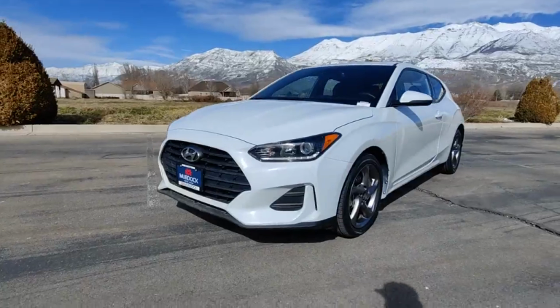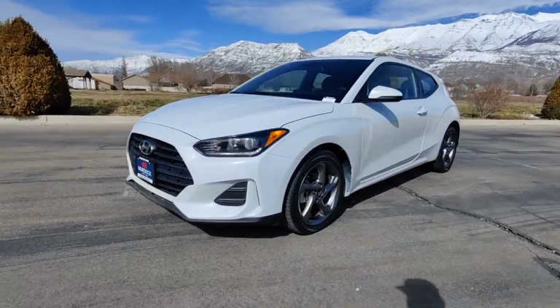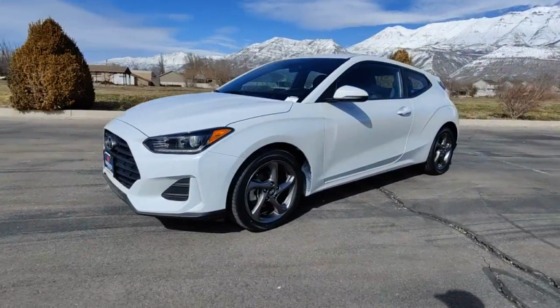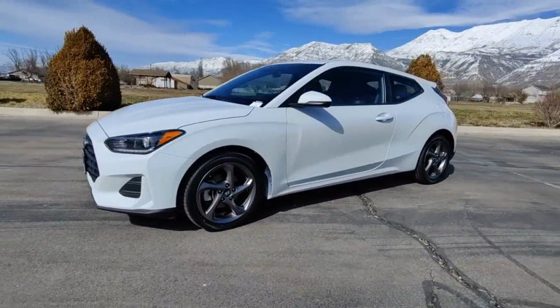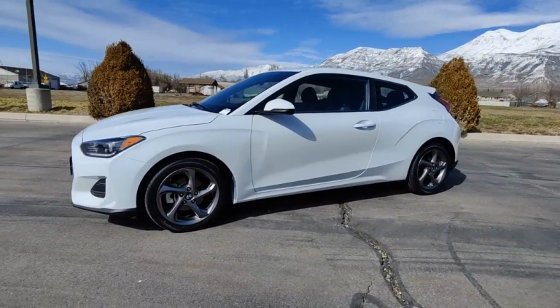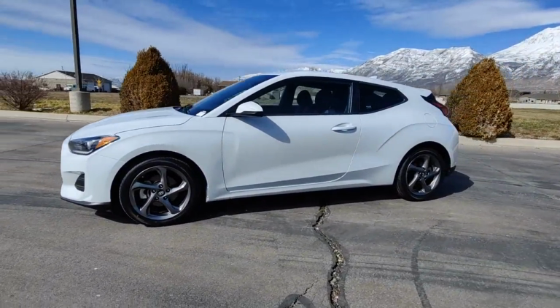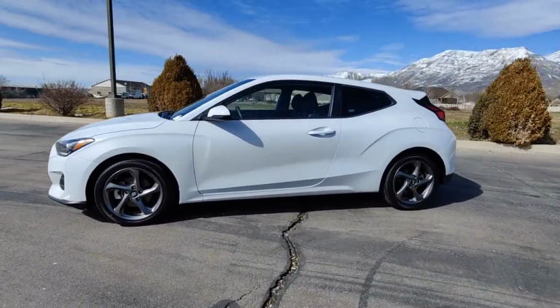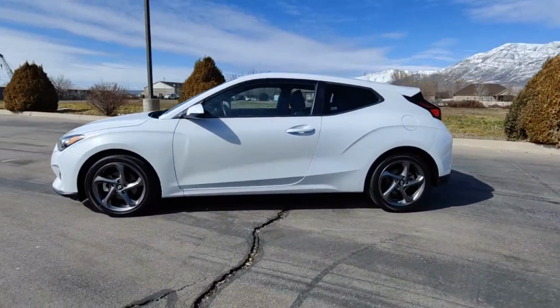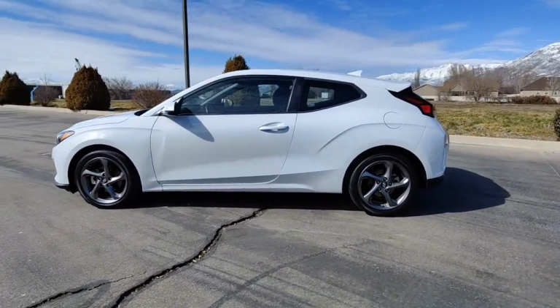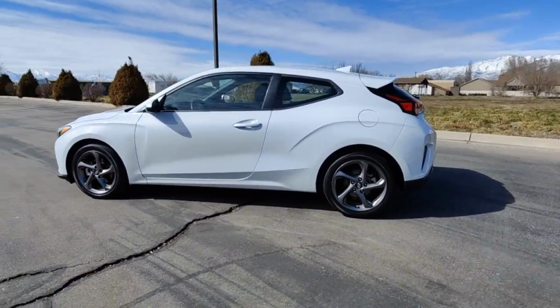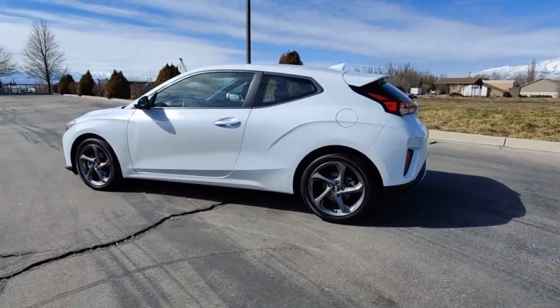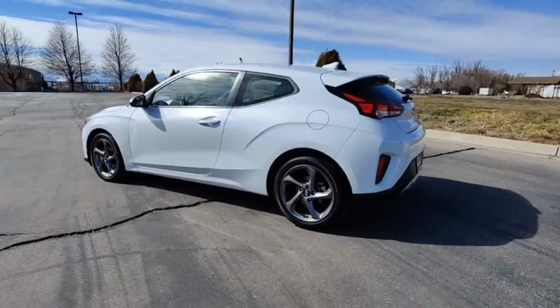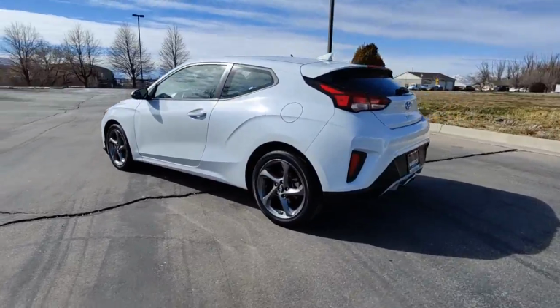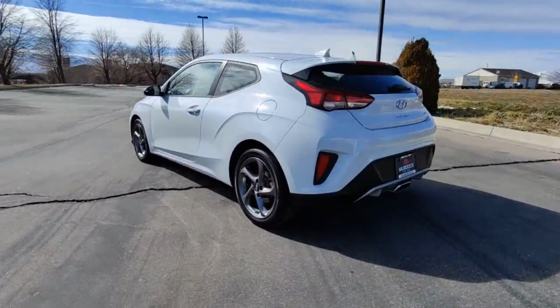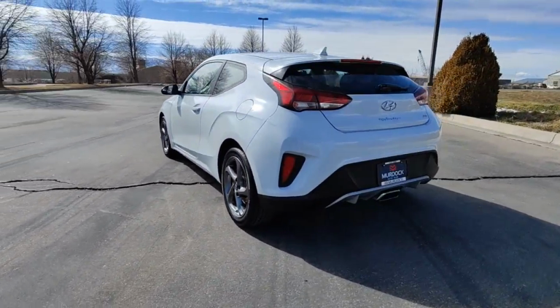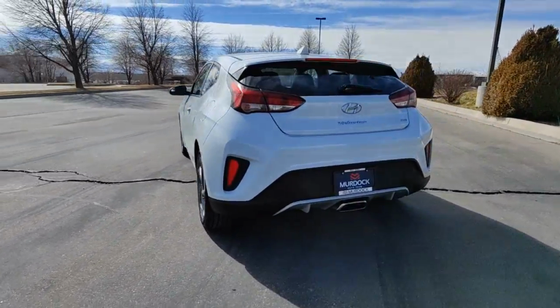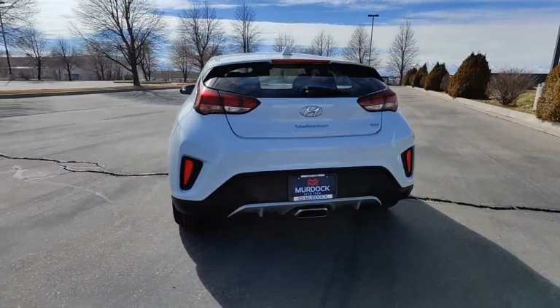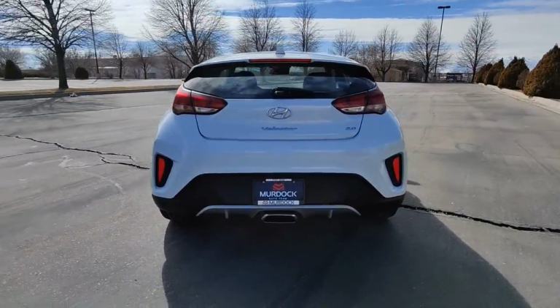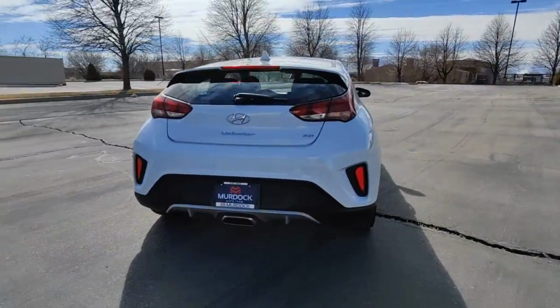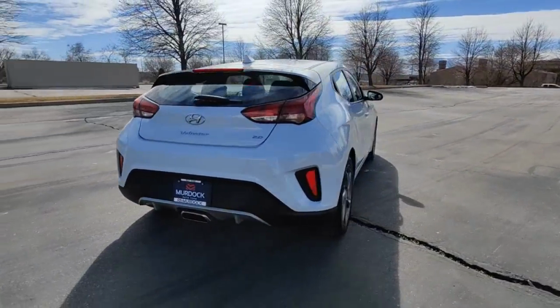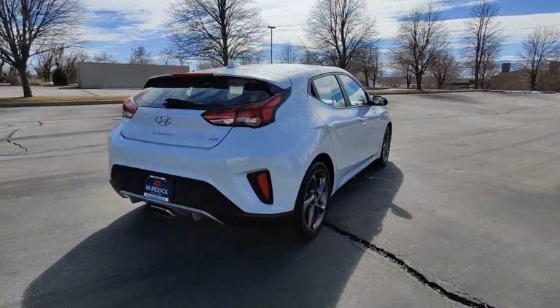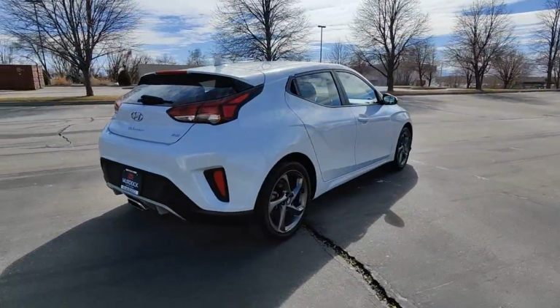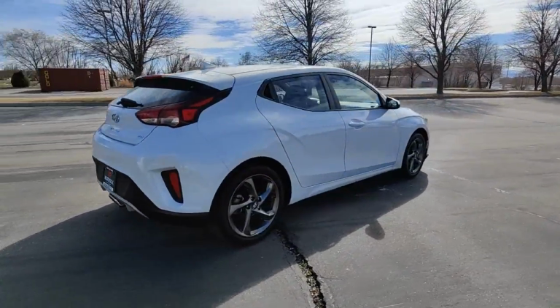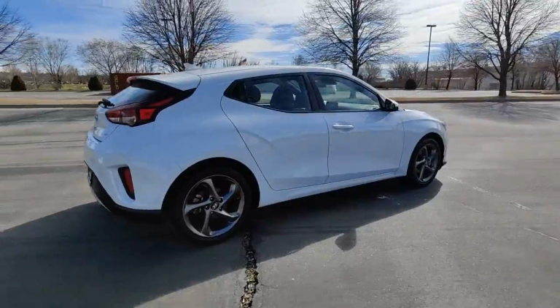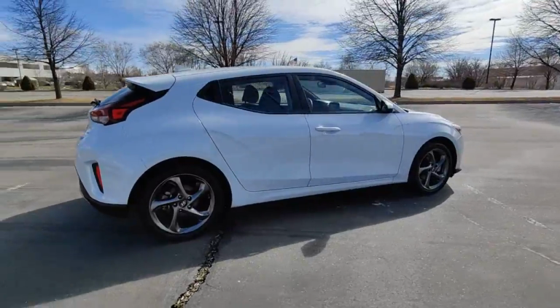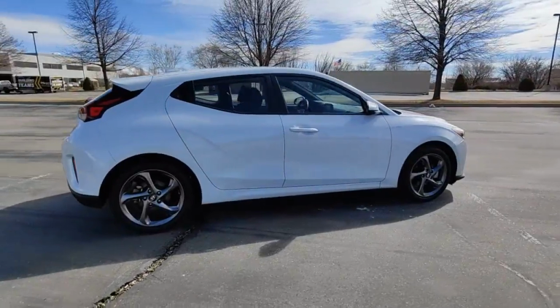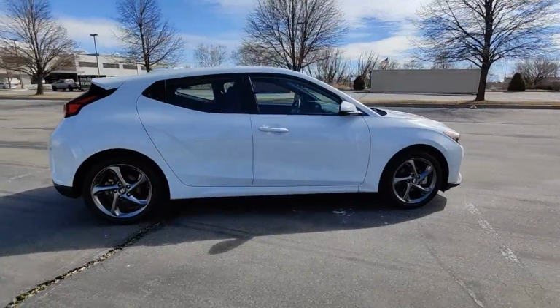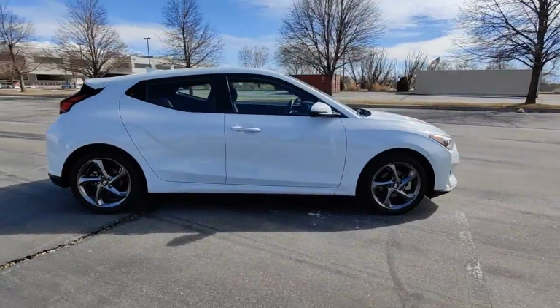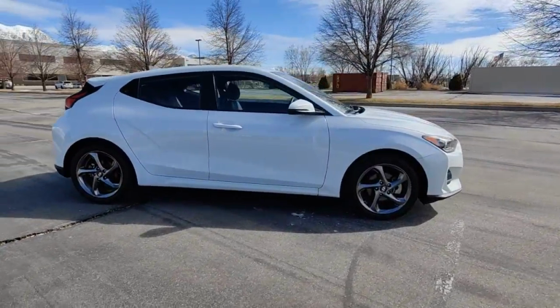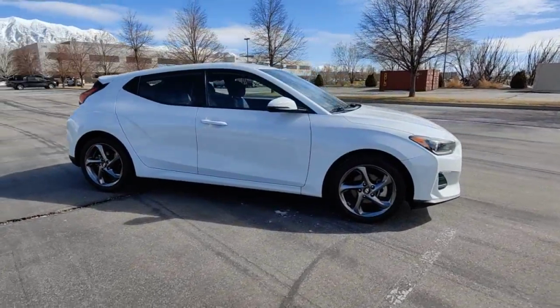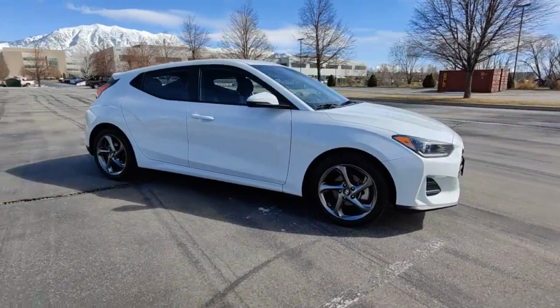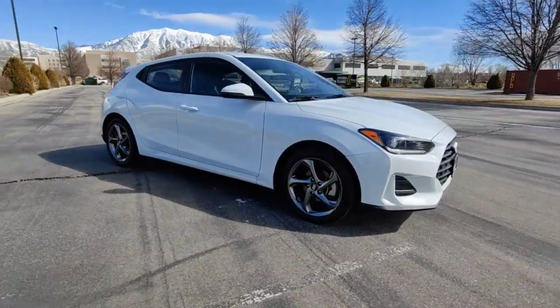Can you see yourself in the 2019 Hyundai Veloster? This vehicle is an outstanding buy with fewer than 60,000 miles on the odometer. Connect with the road in cutting-edge style in this heart-pounding Hyundai Veloster.